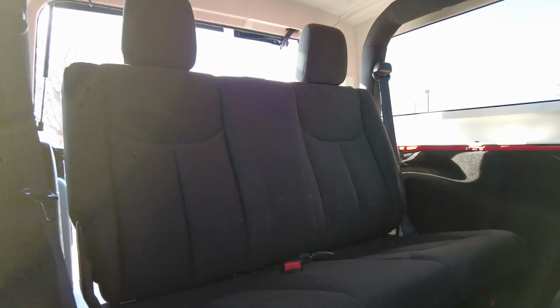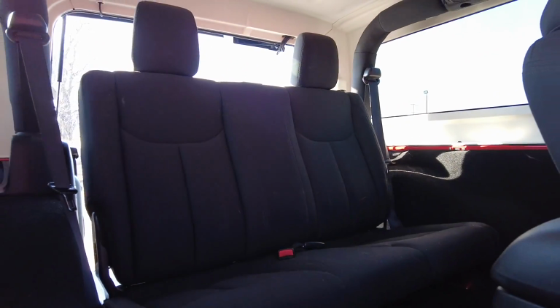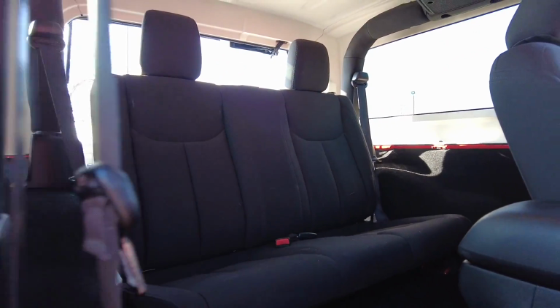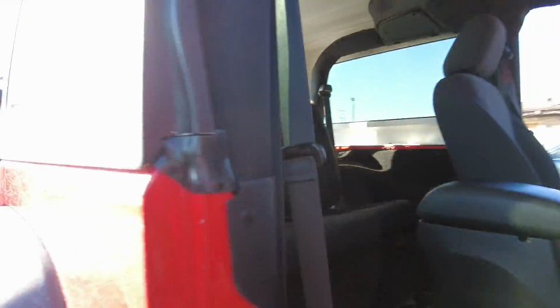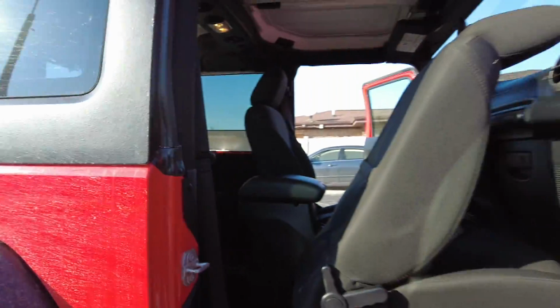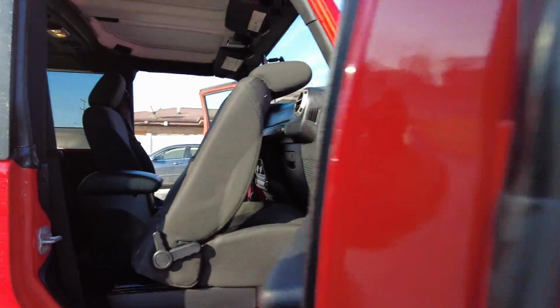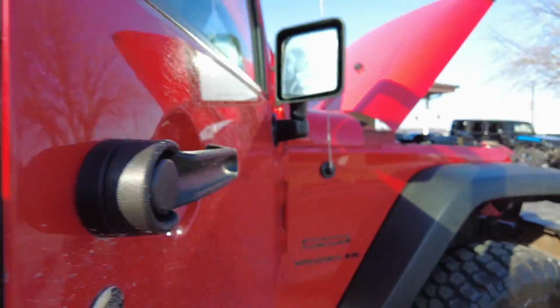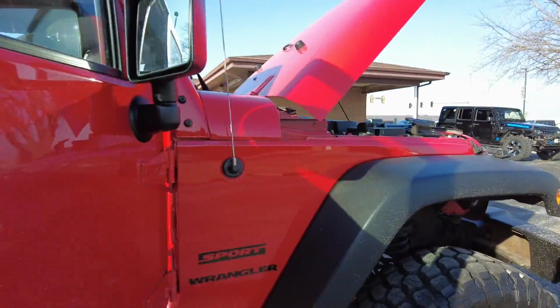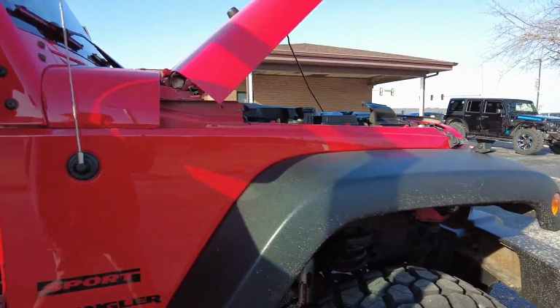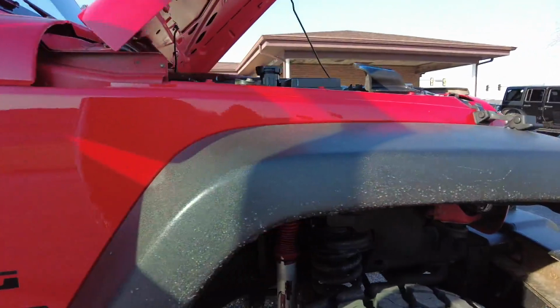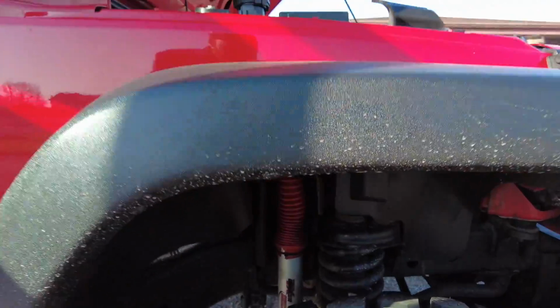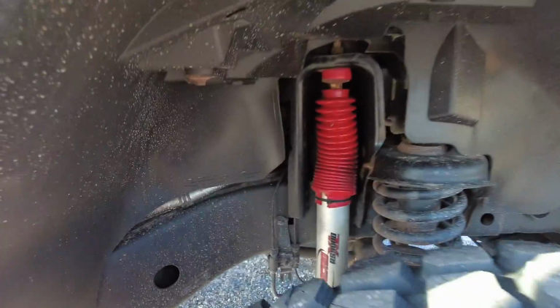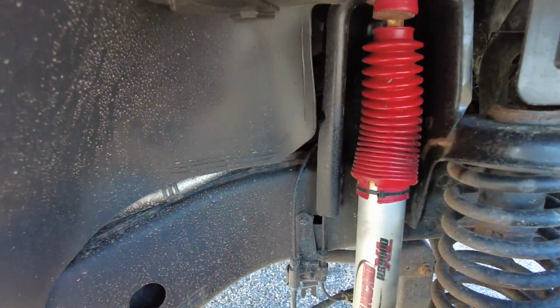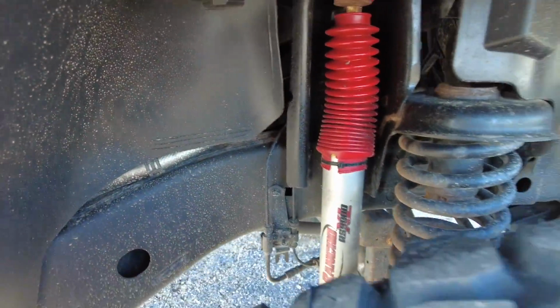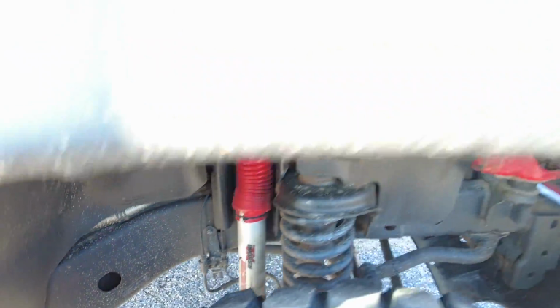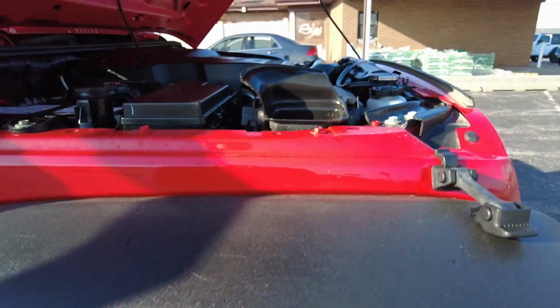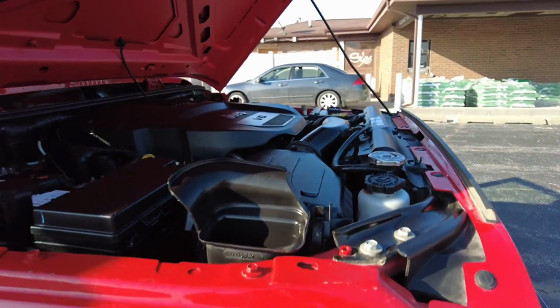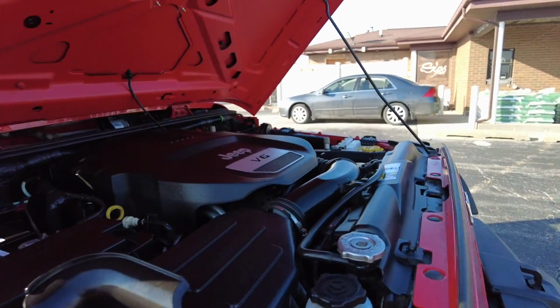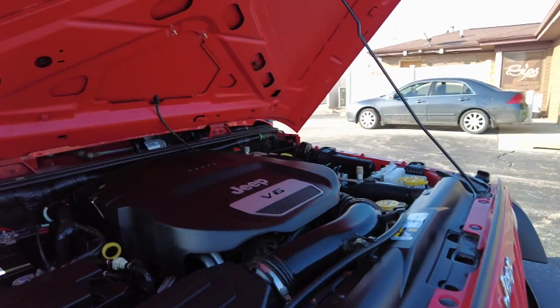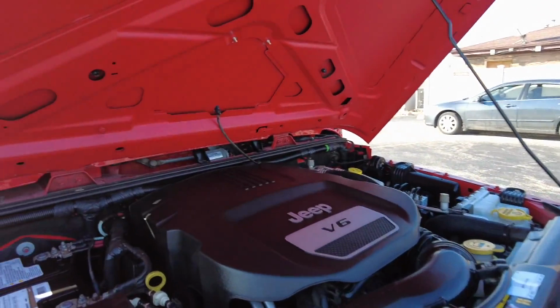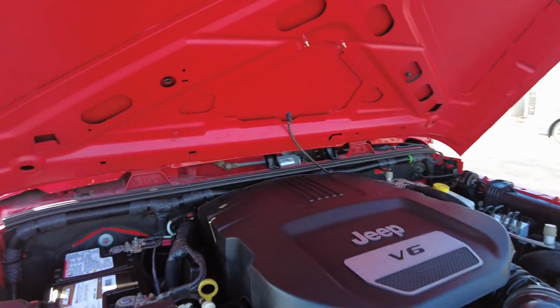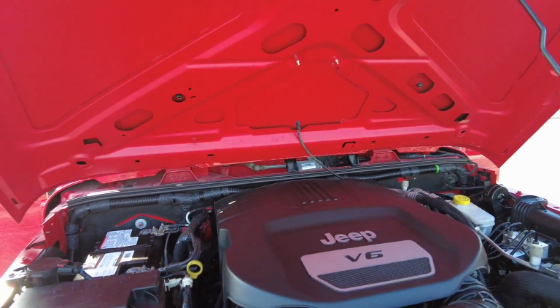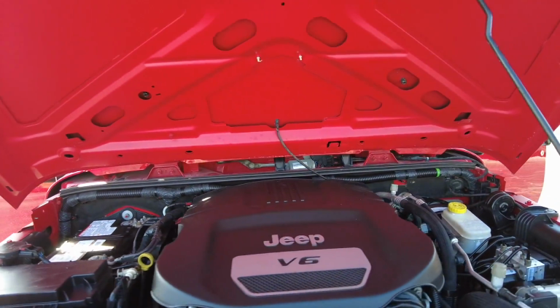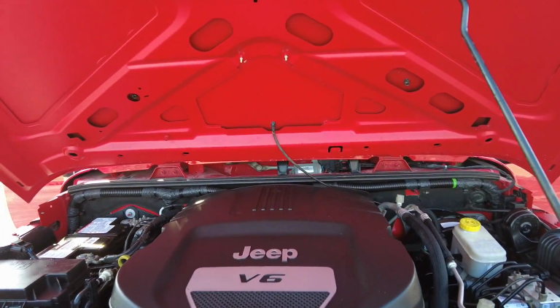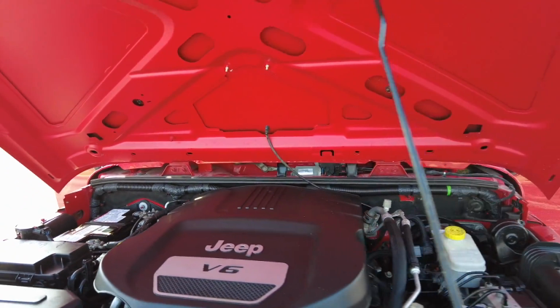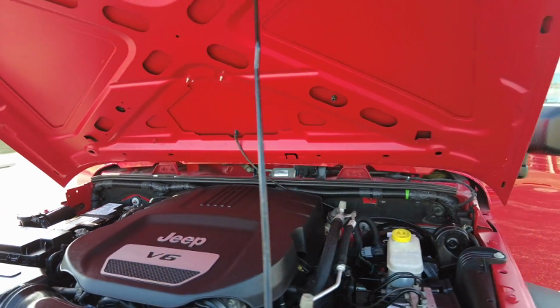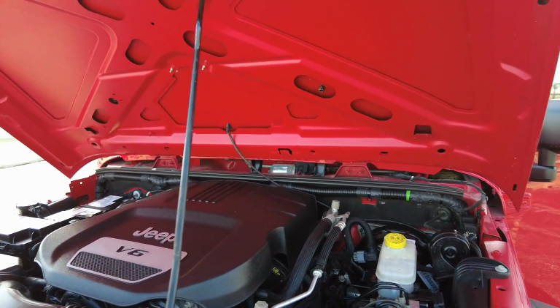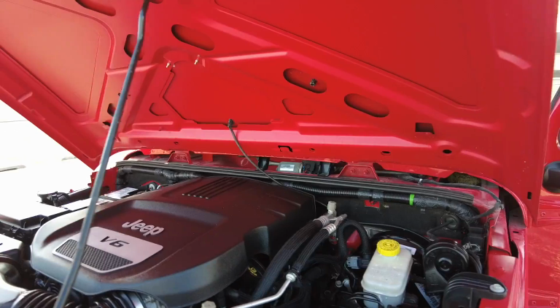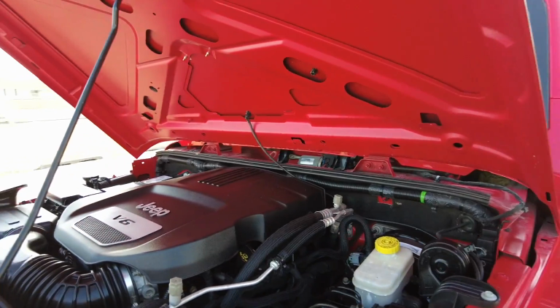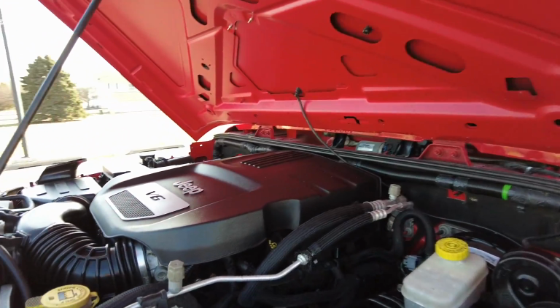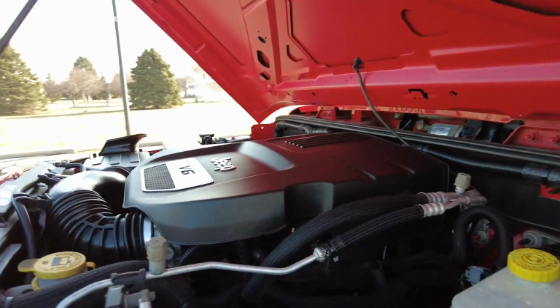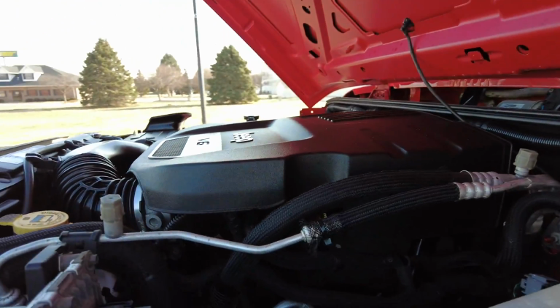Nice and clean back there as well. Let's have a look under the hood — and better point out you've got the Rancho kit on there. Looks to be a brand new battery in here, super clean under the hood.